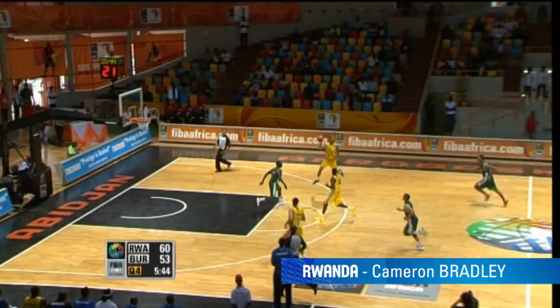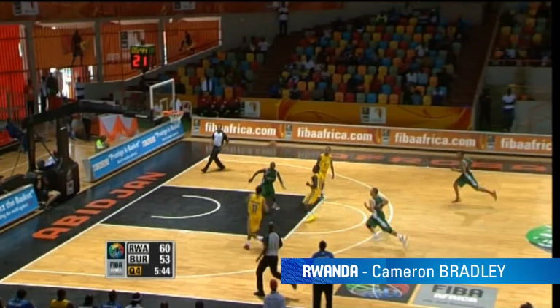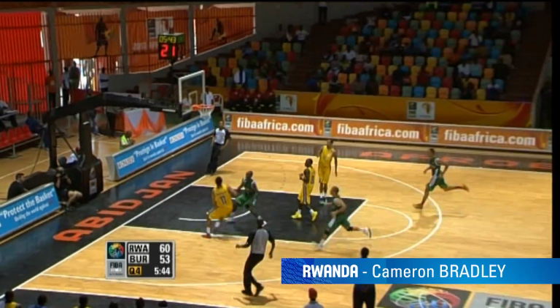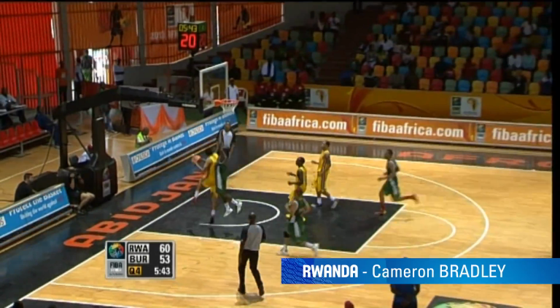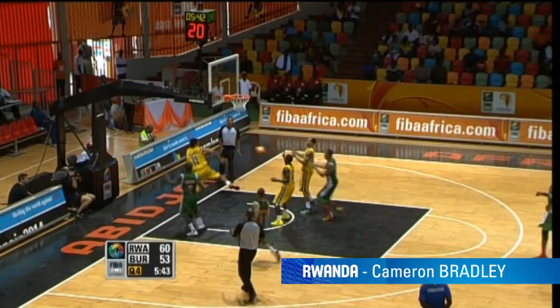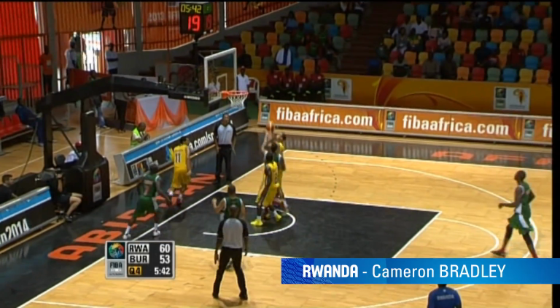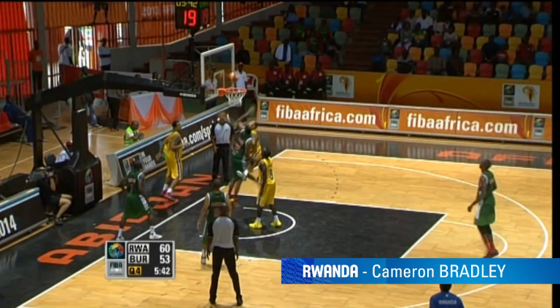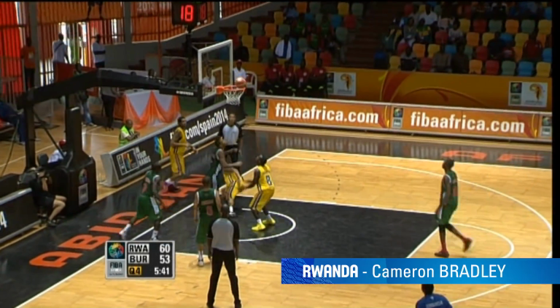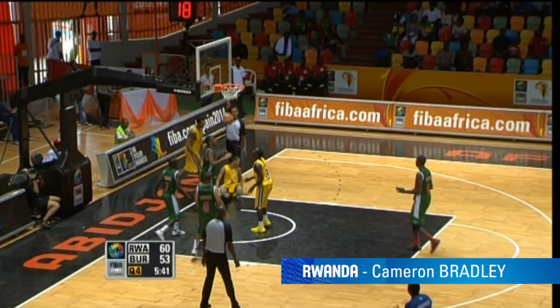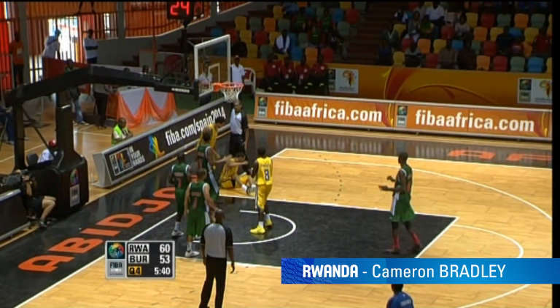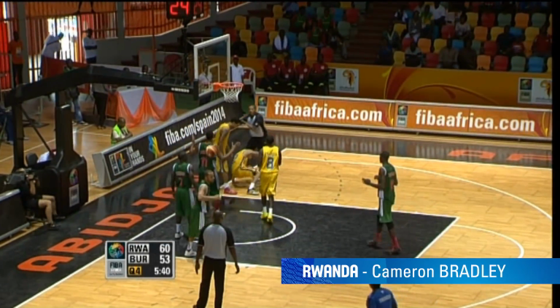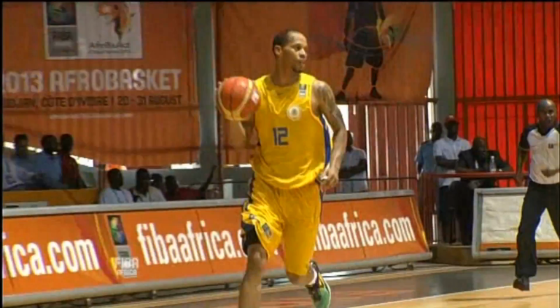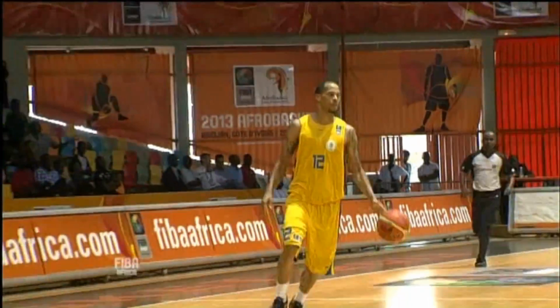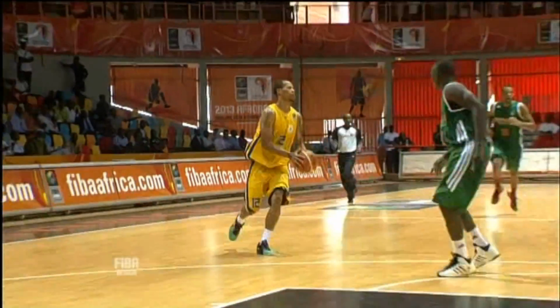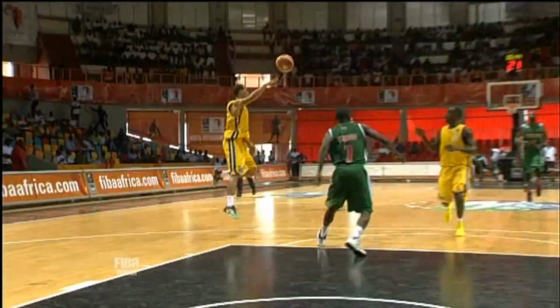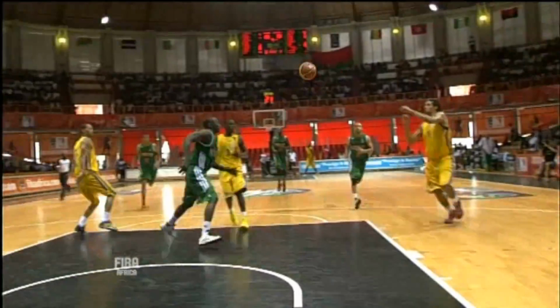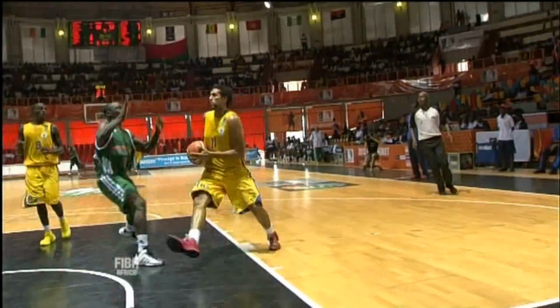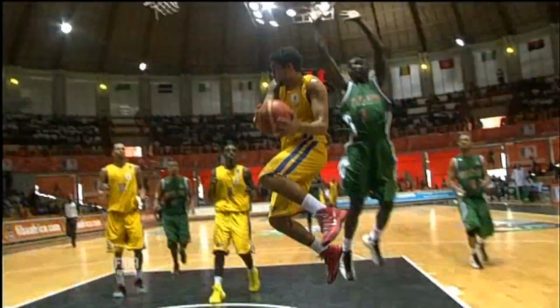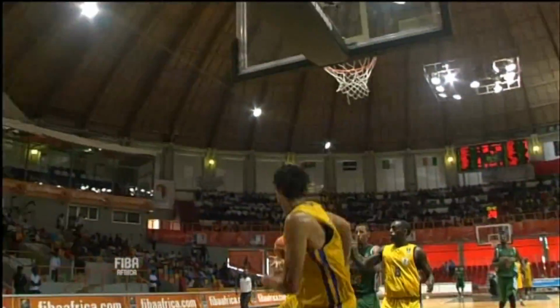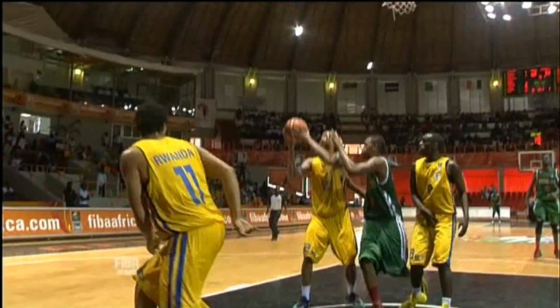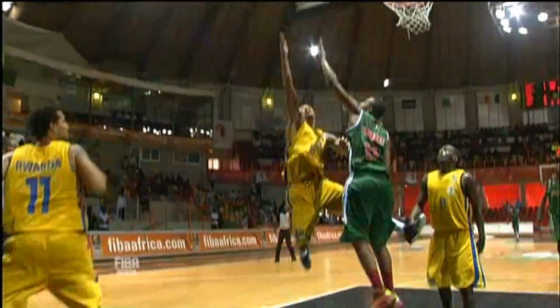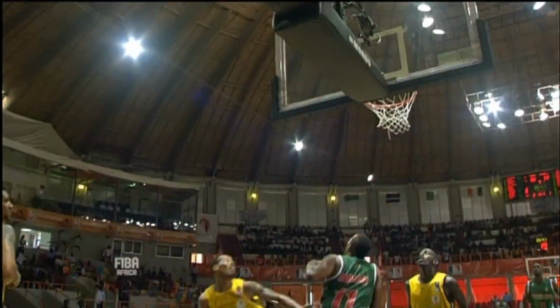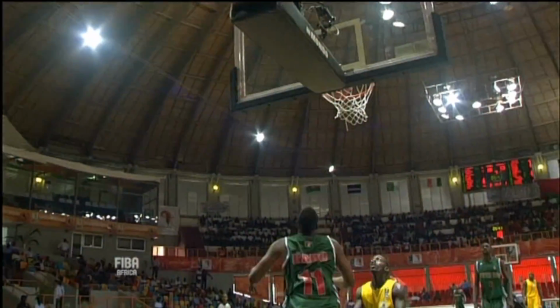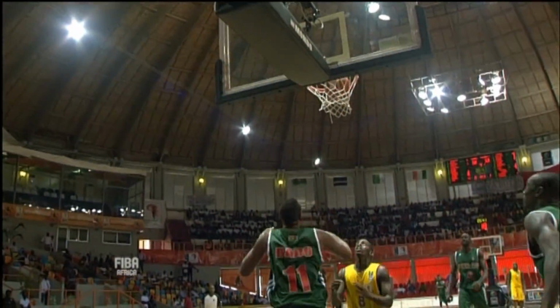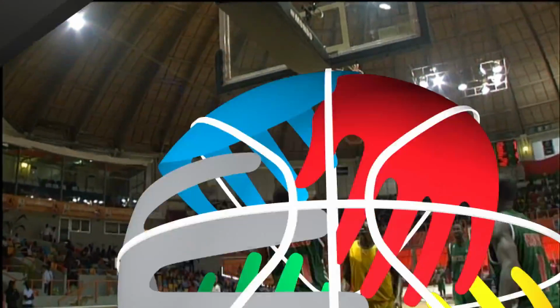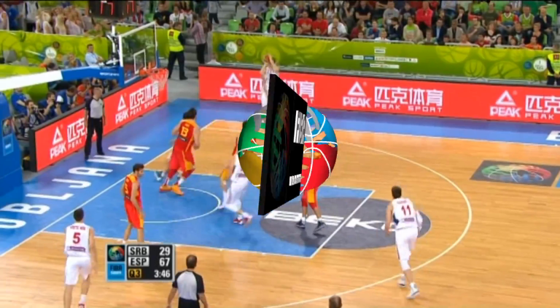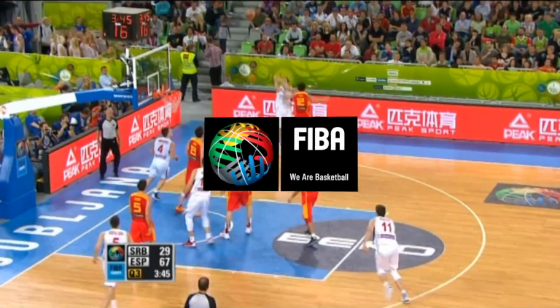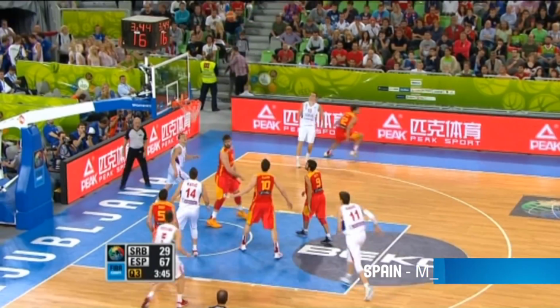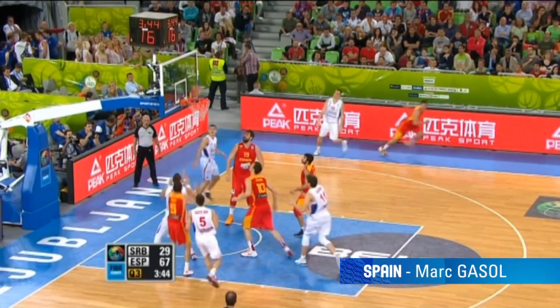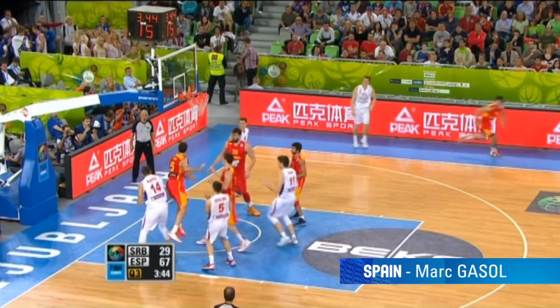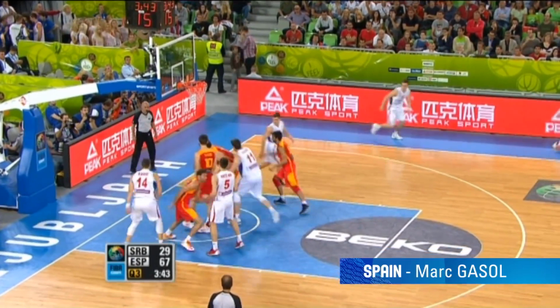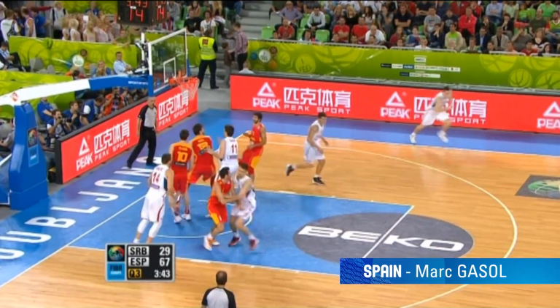At the AfroBasket, it's all about sharing the ball. That's exactly what Cameron Bradley of Rwanda does against Burkina Faso. Bradley could have taken the shot himself, but instead handed it off to his teammate.